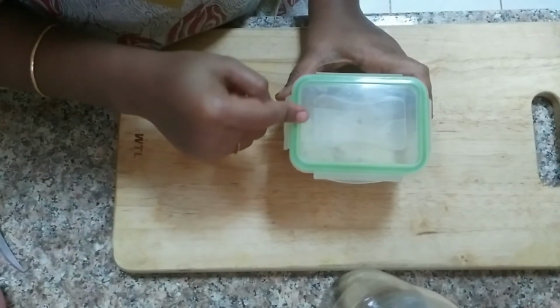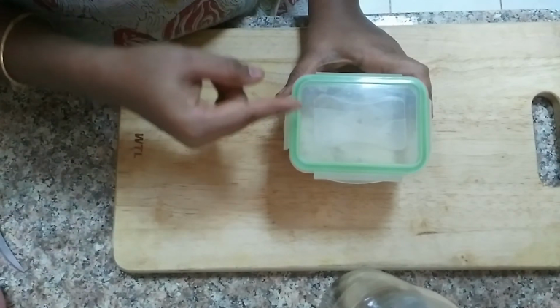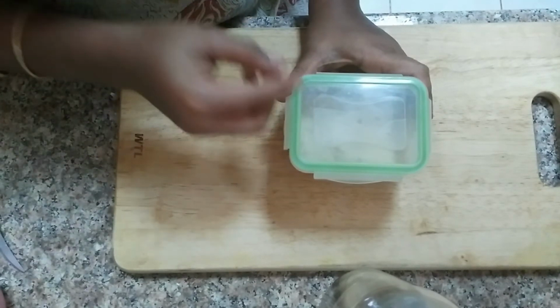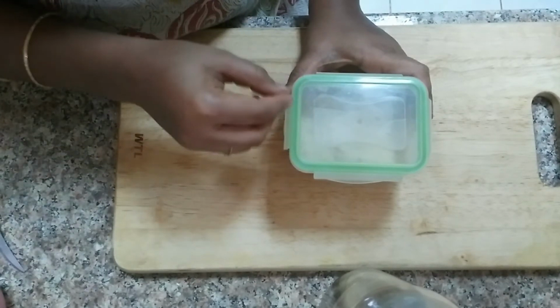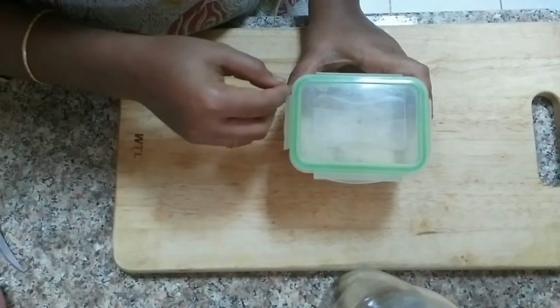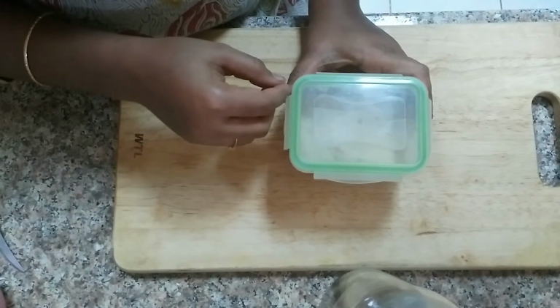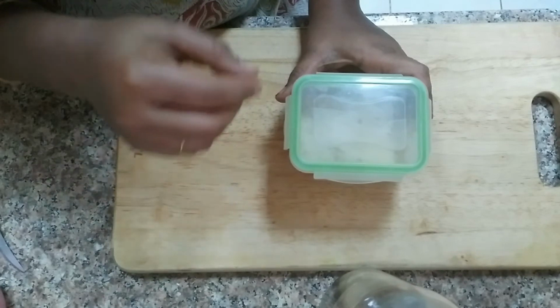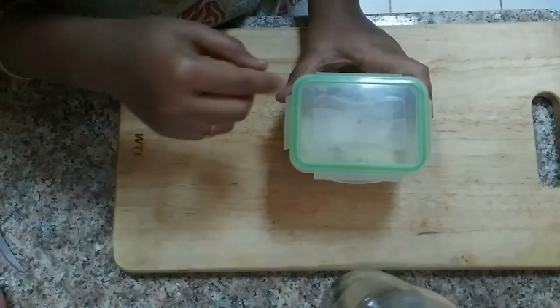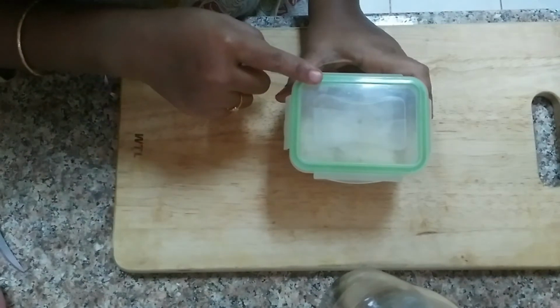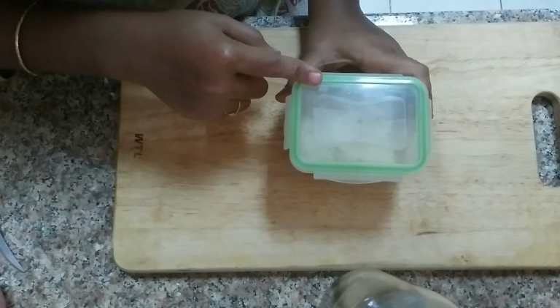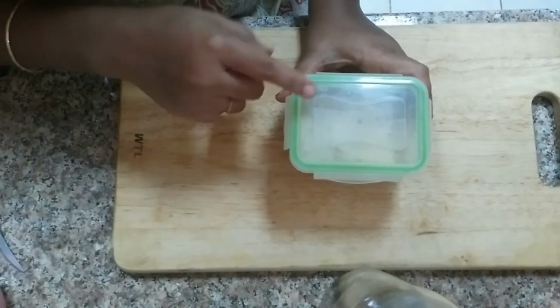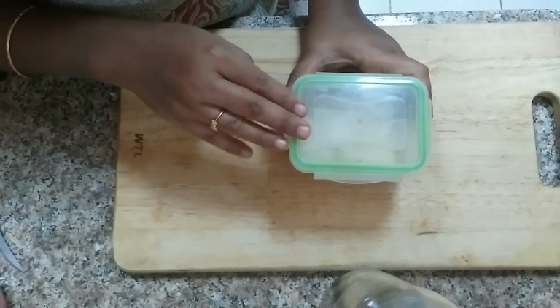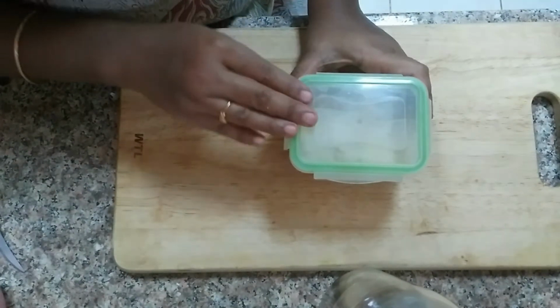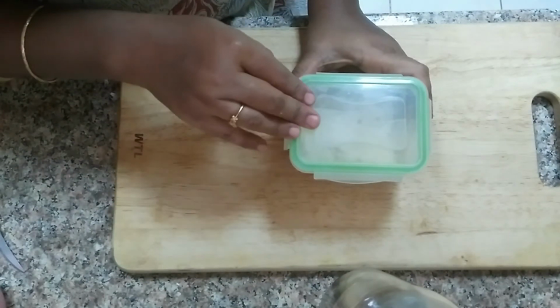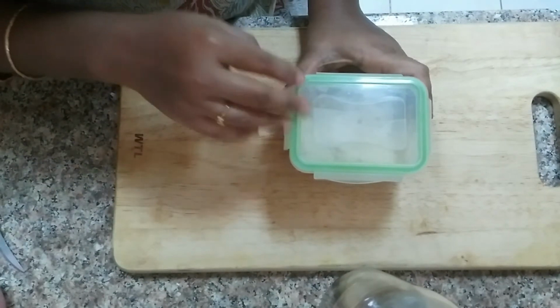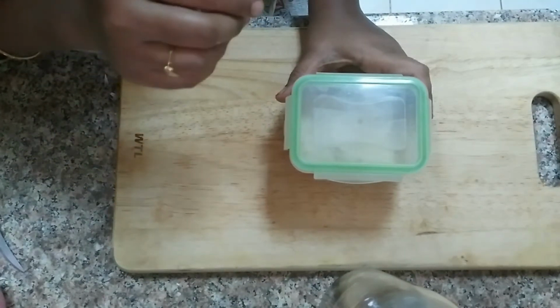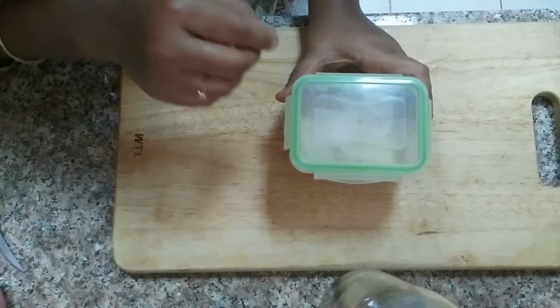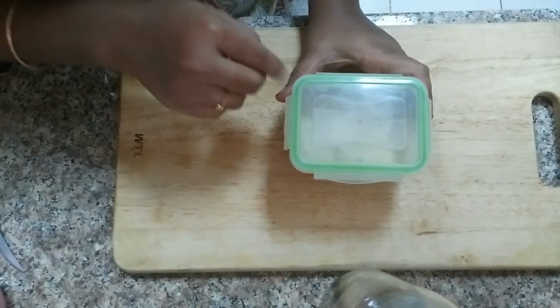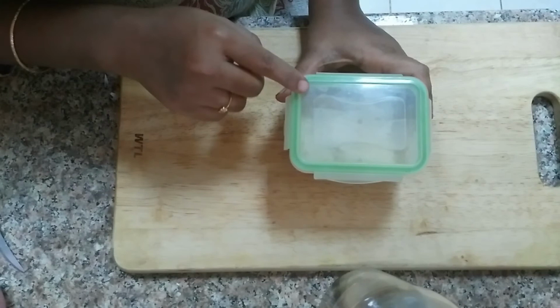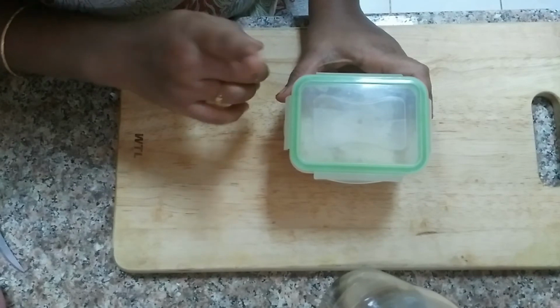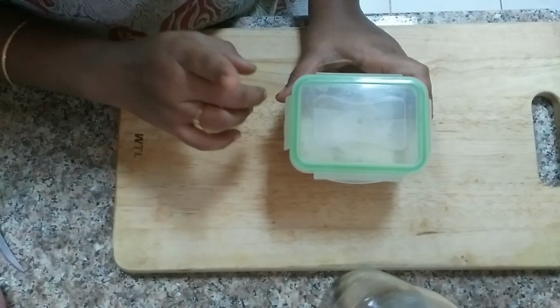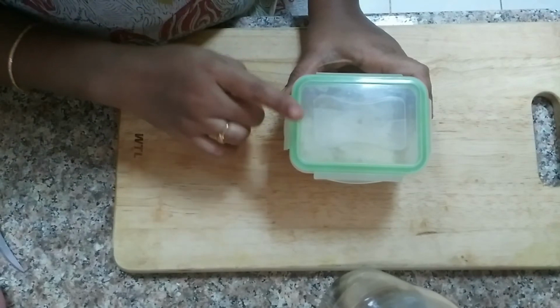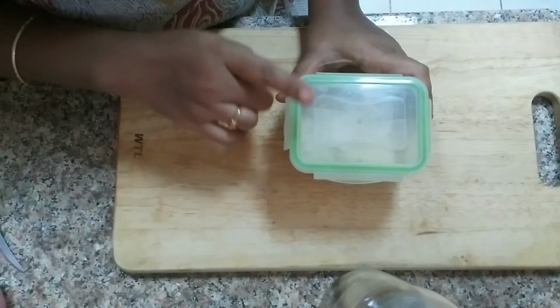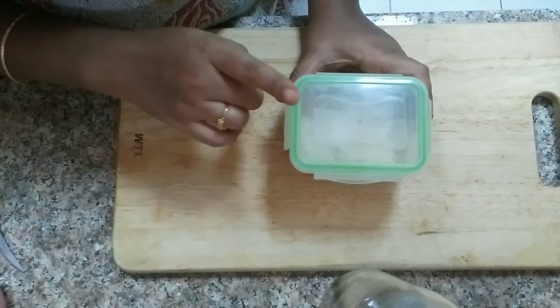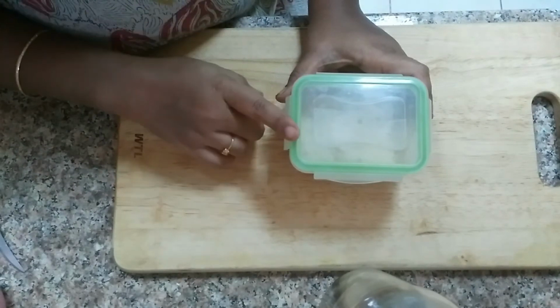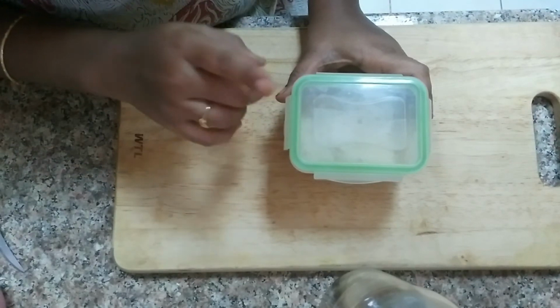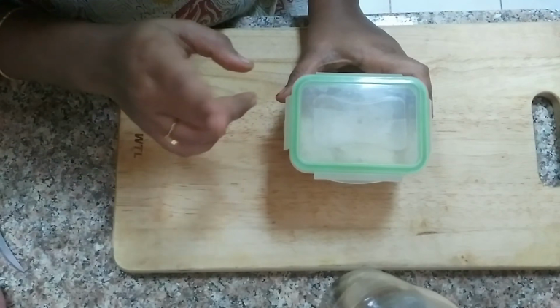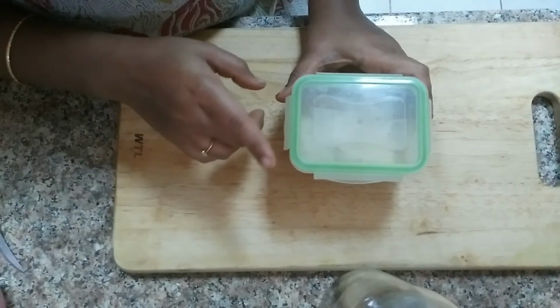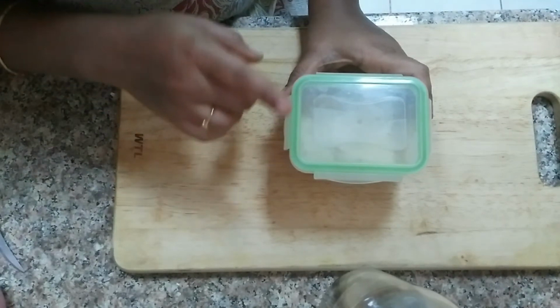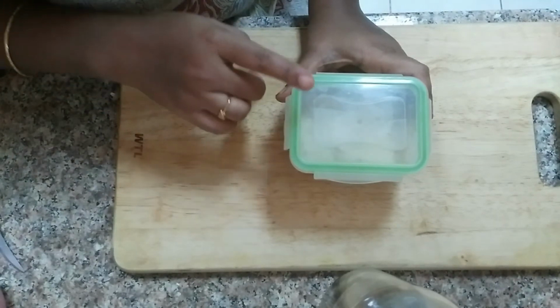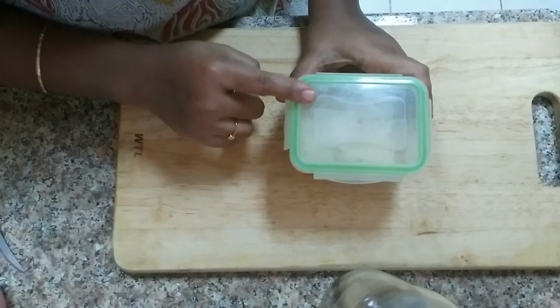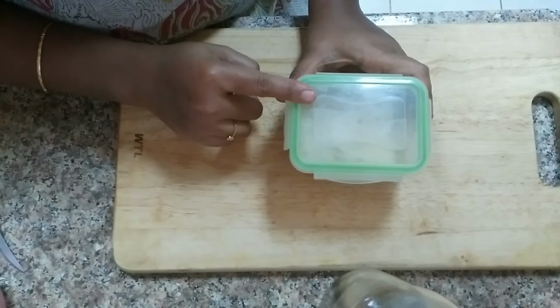It is very easy, and it is custom for you. If you store it in the freezer, it is very custom and you can use it in the same situation.